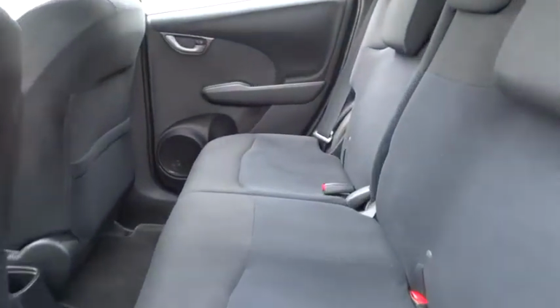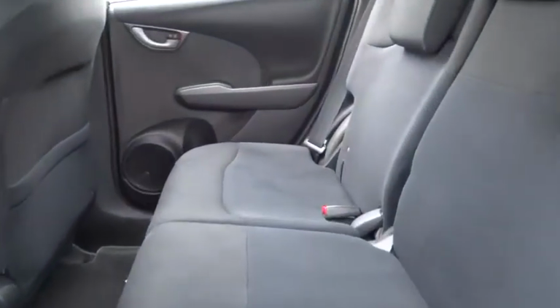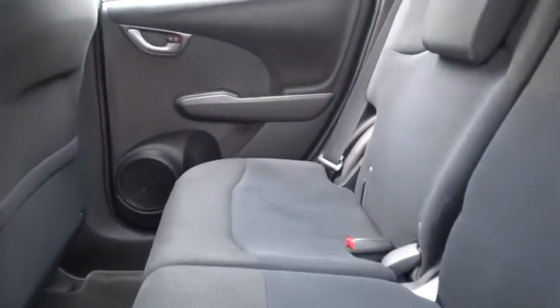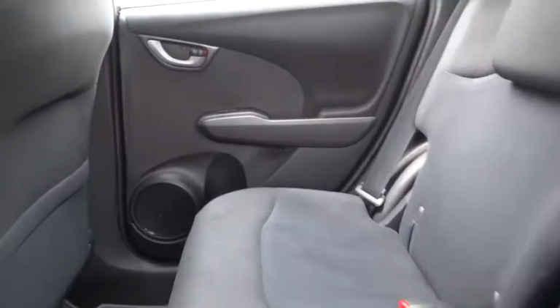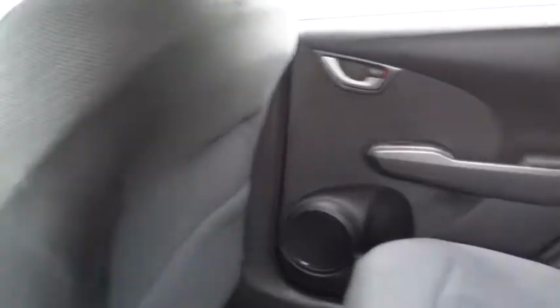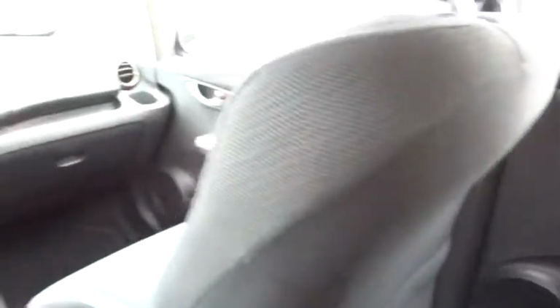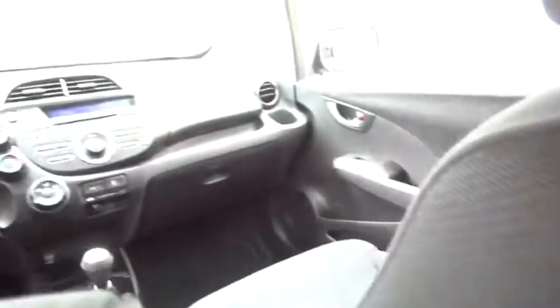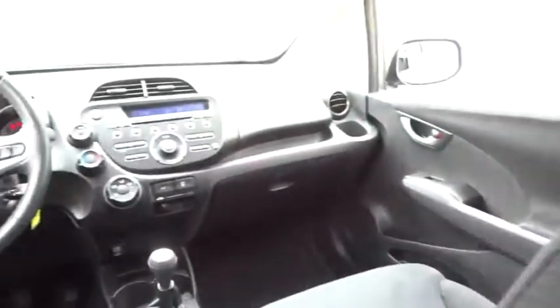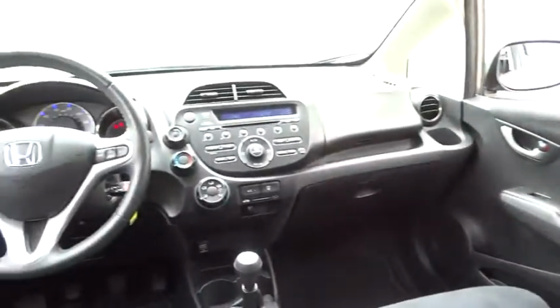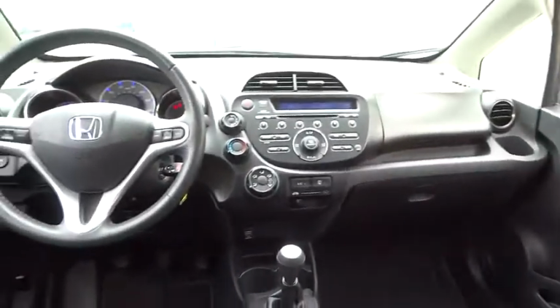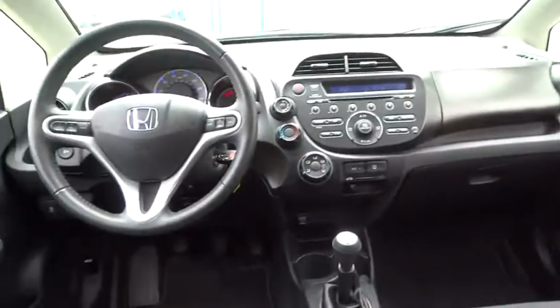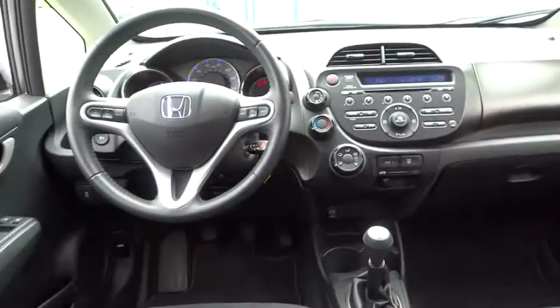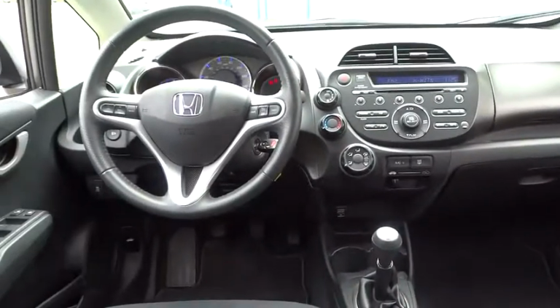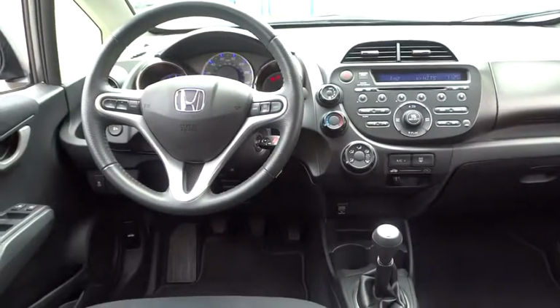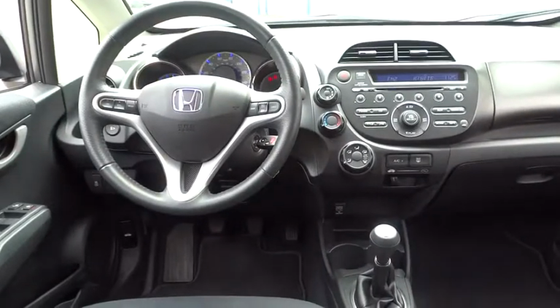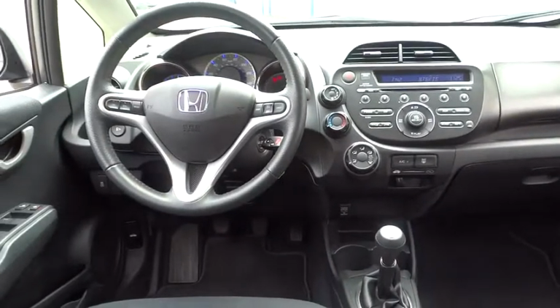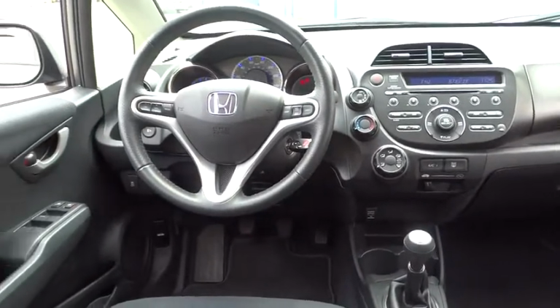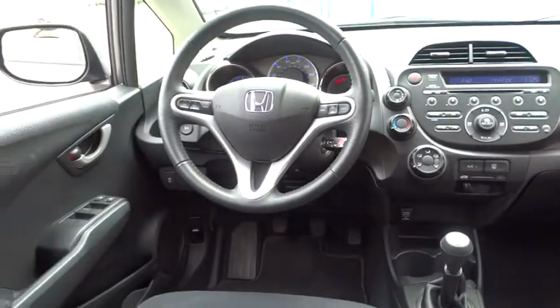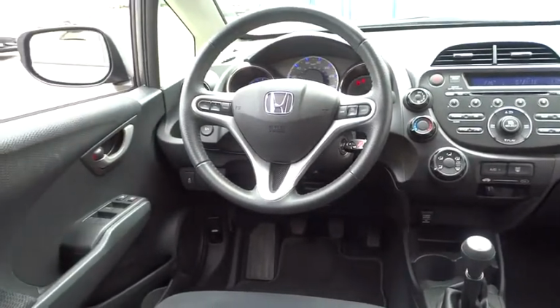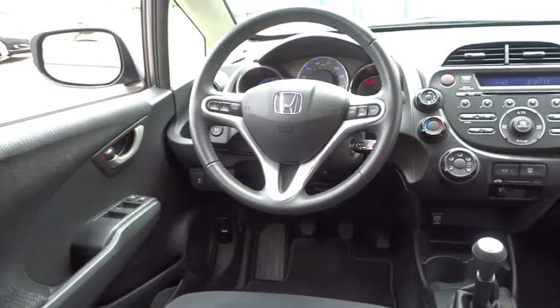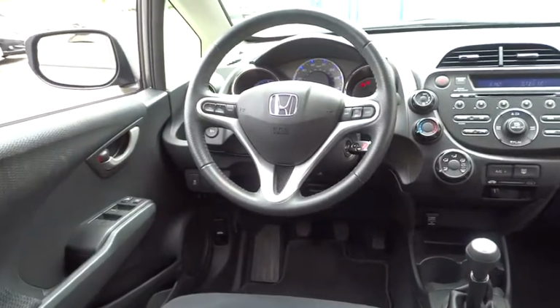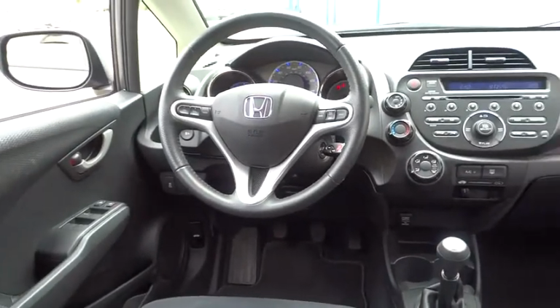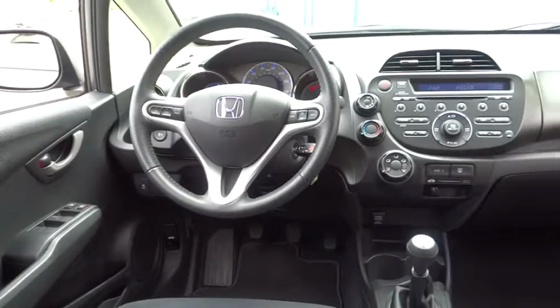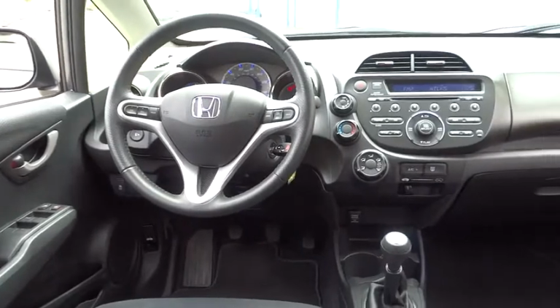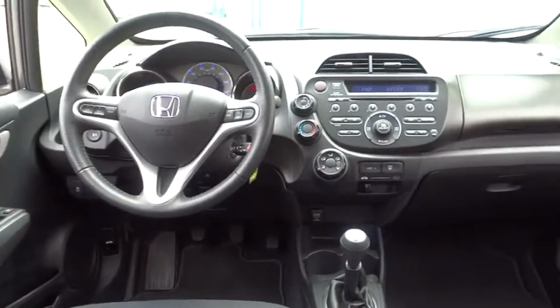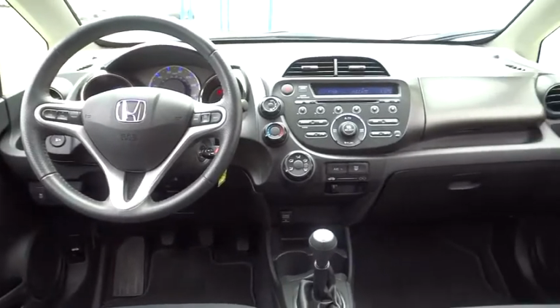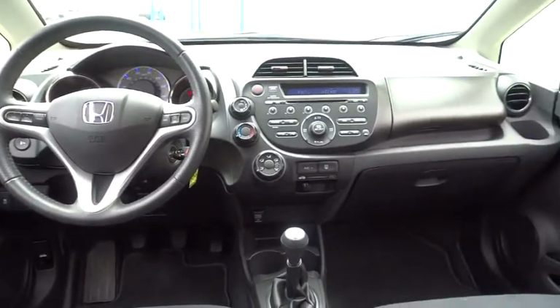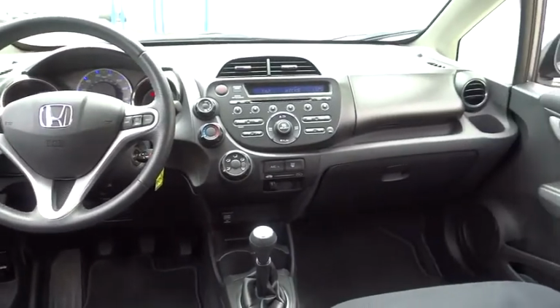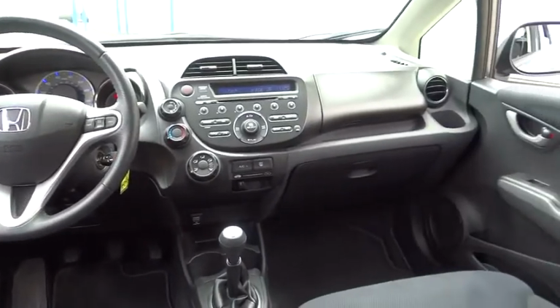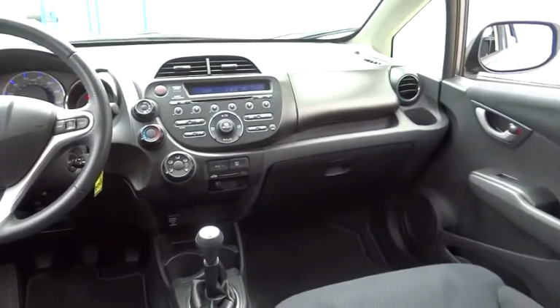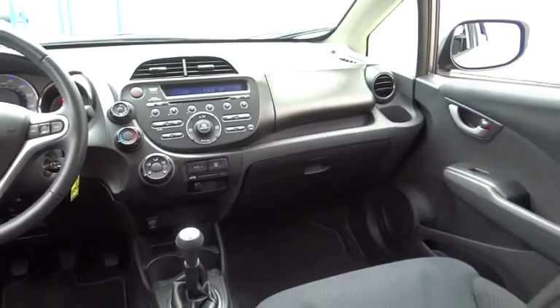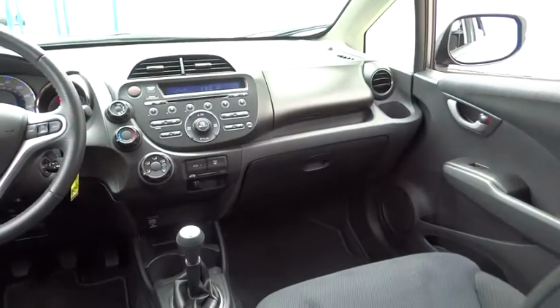Floor mats, FWD, AM/FM stereo radio, rear defrost, MP3 player, CD player, fog lamps, and bucket seats.